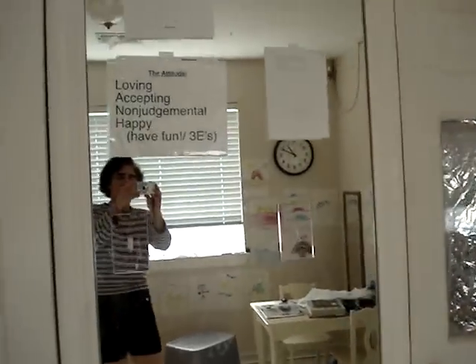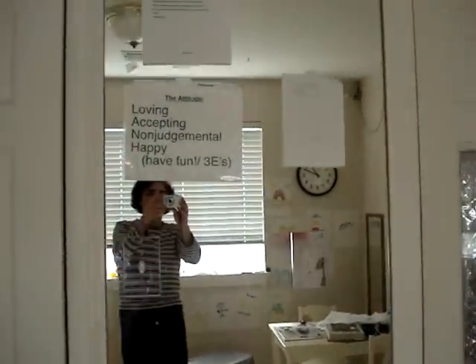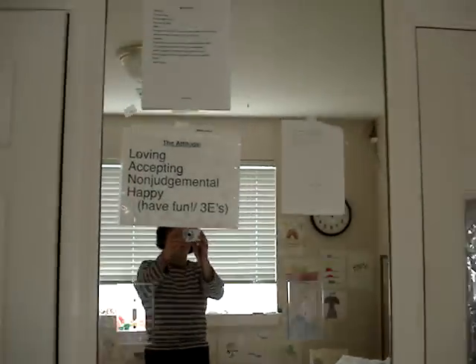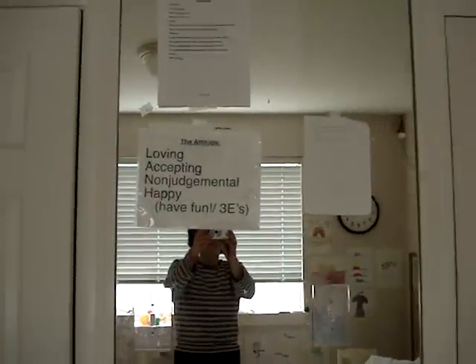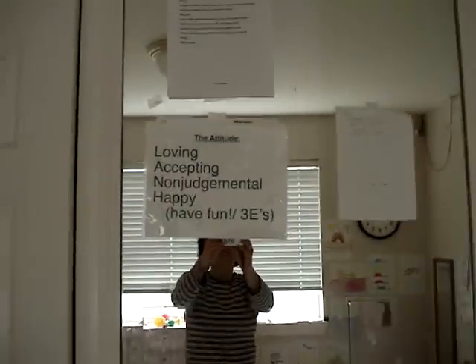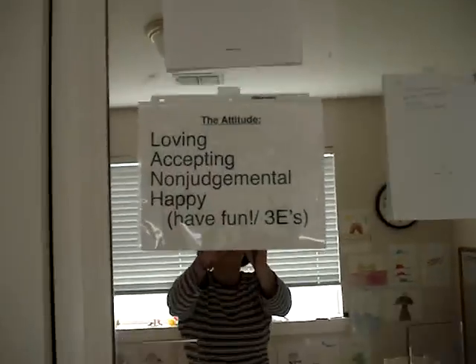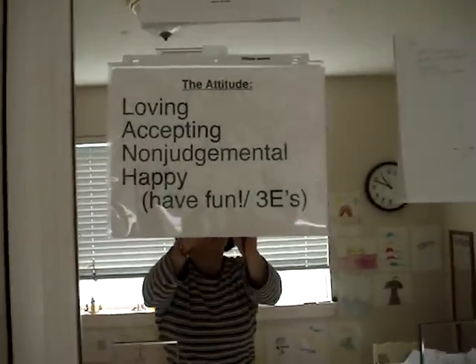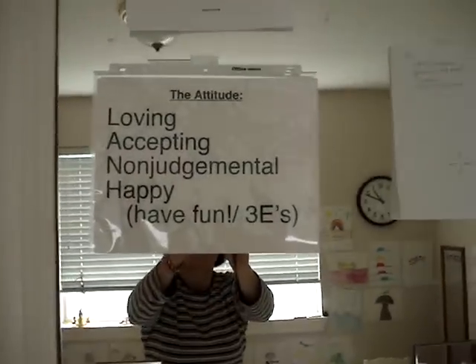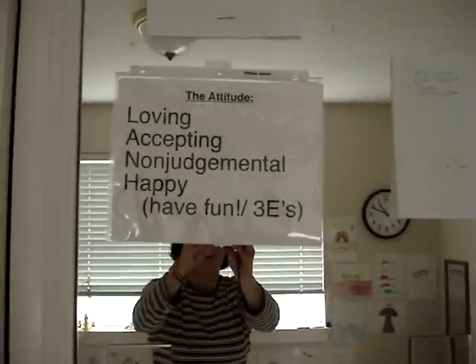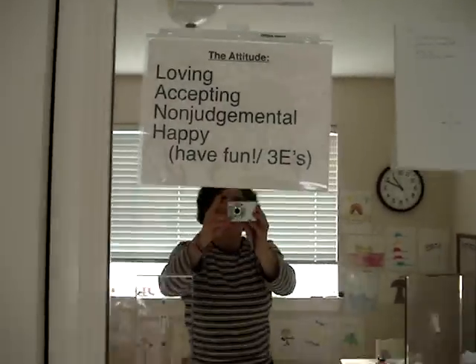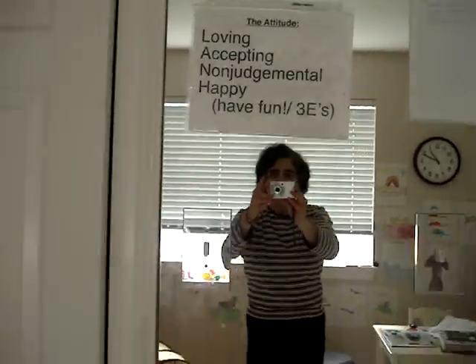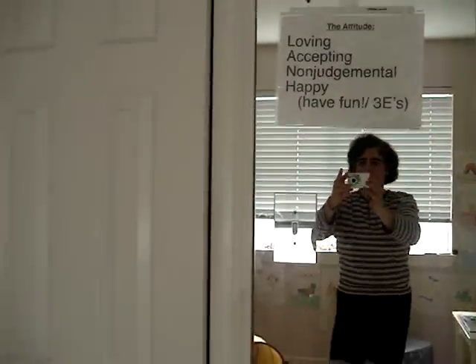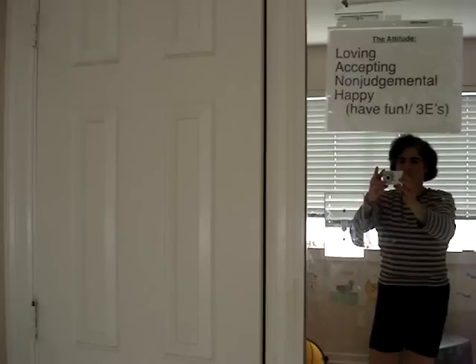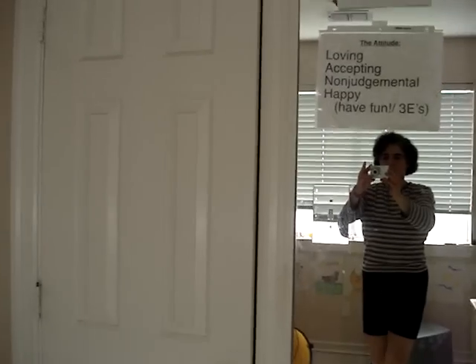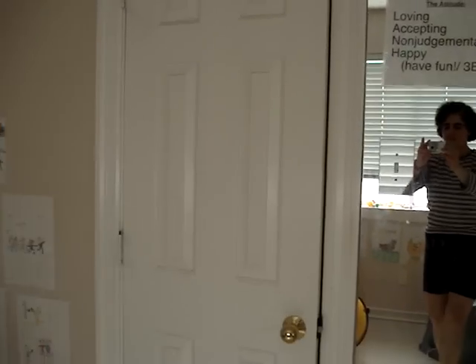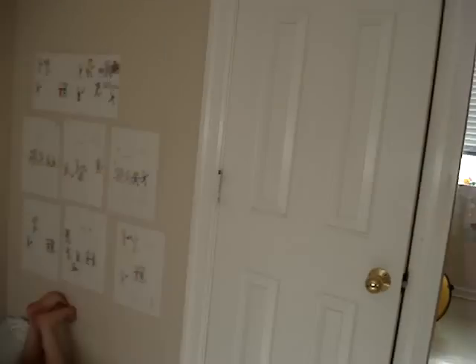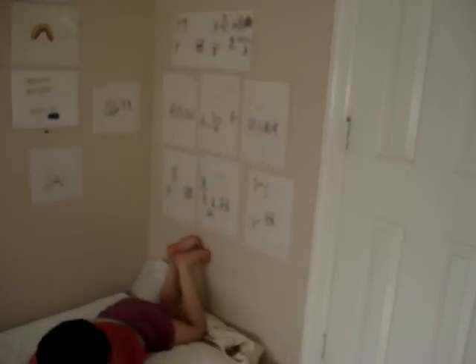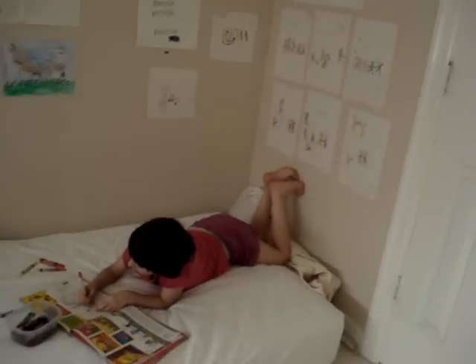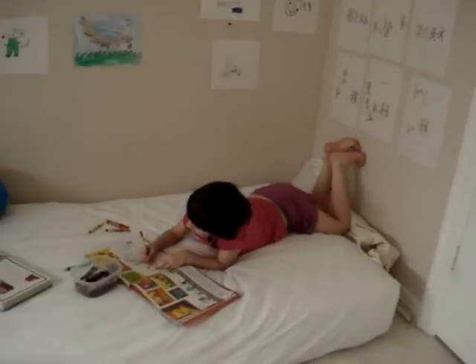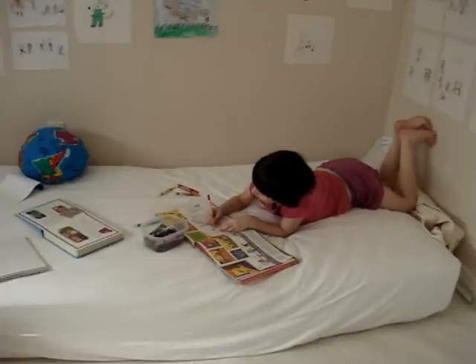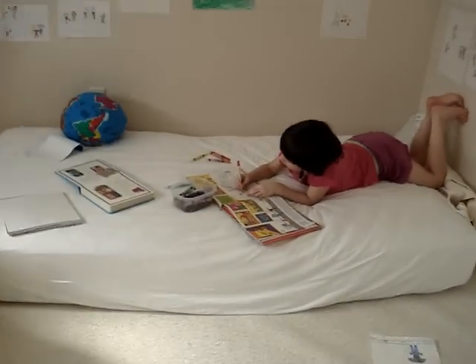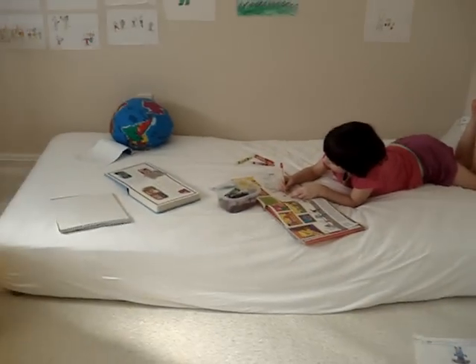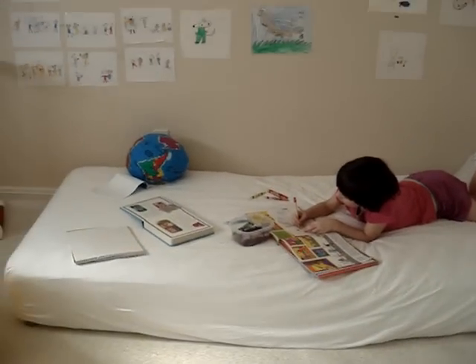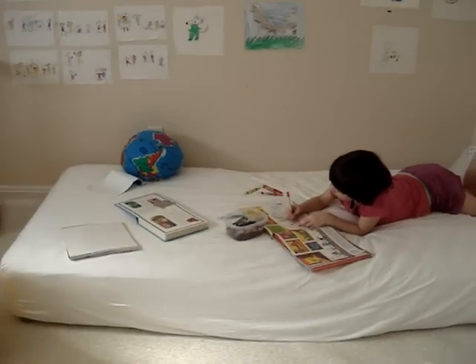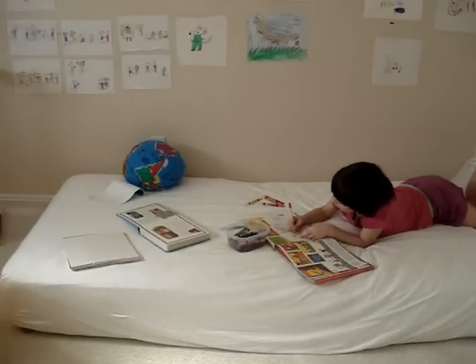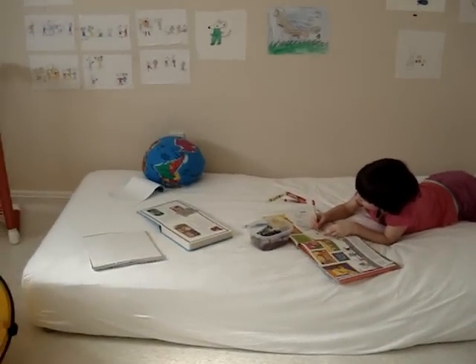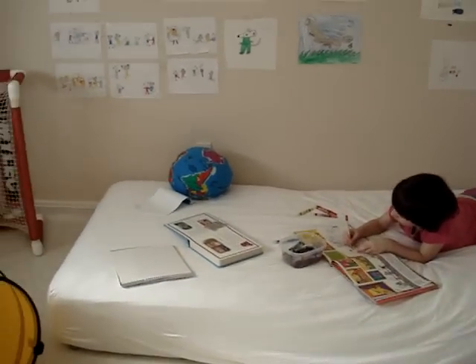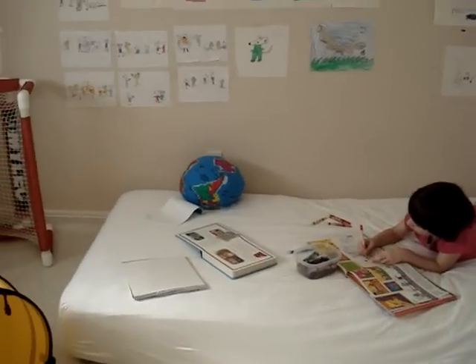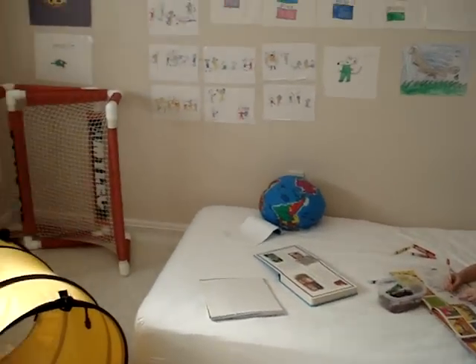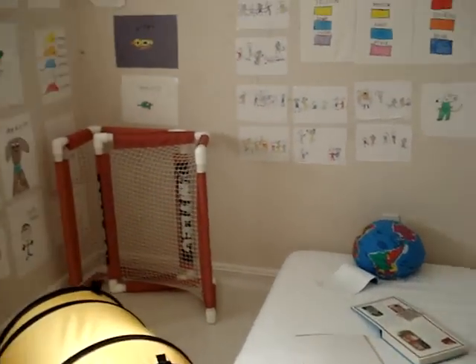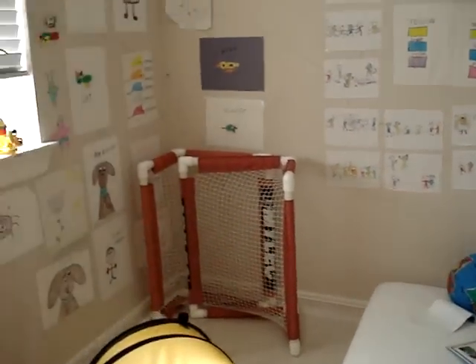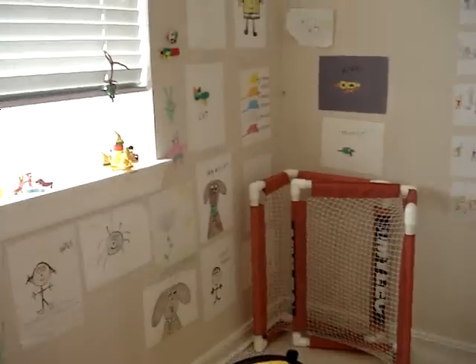And there's our attitude — posted. This is a mattress that we just had, so she uses it like a trampoline and it's free.